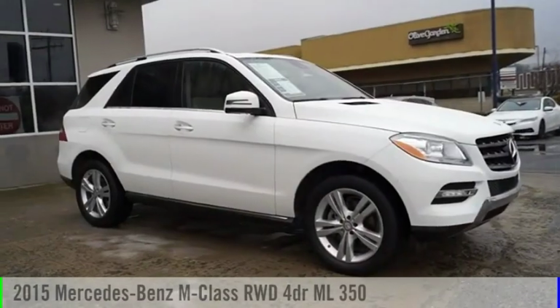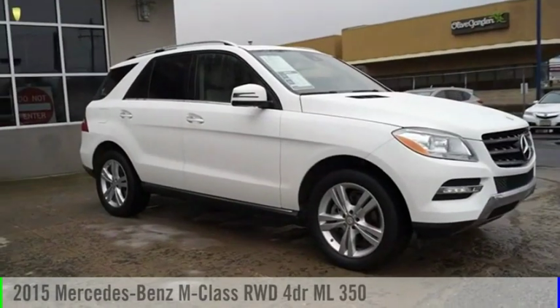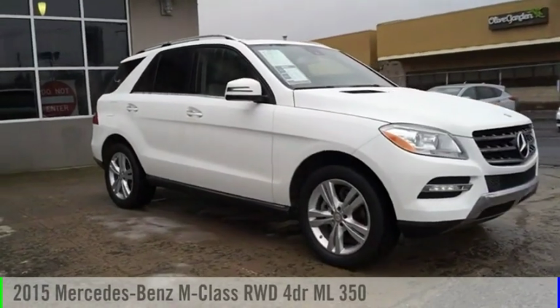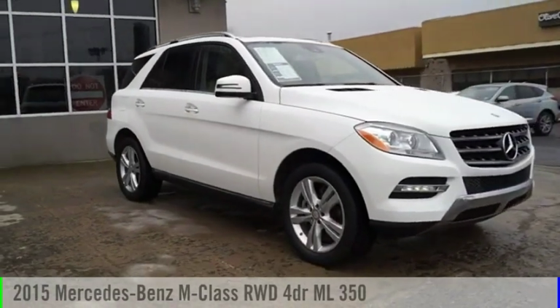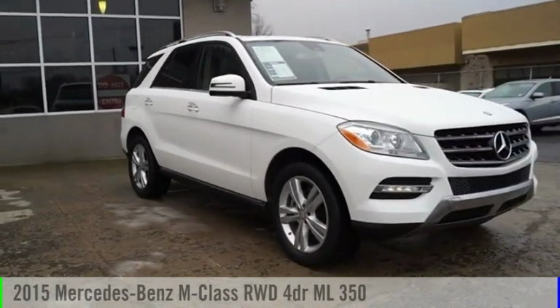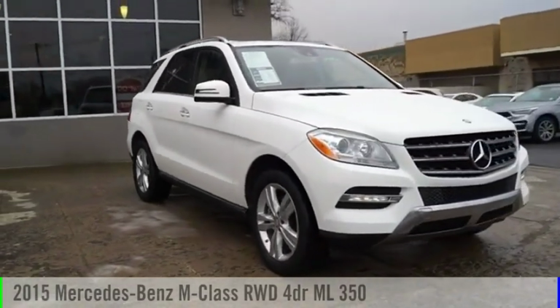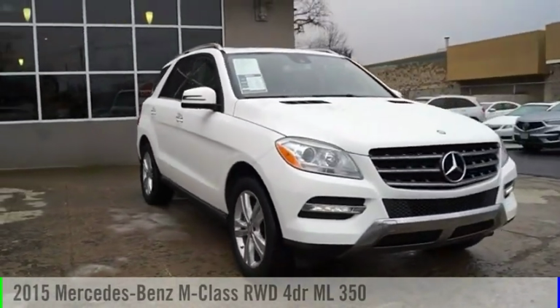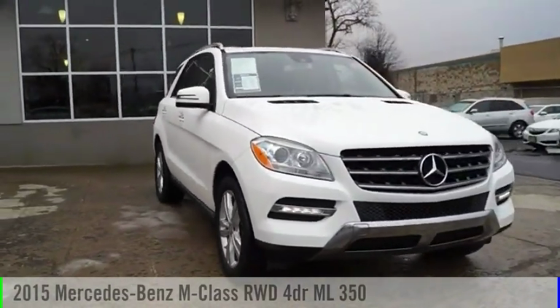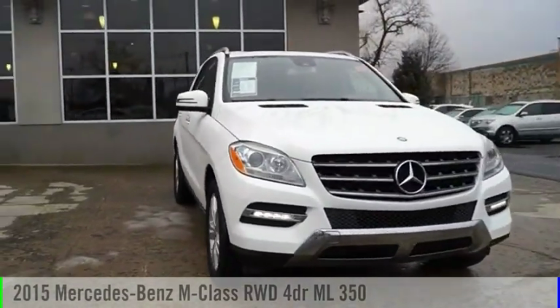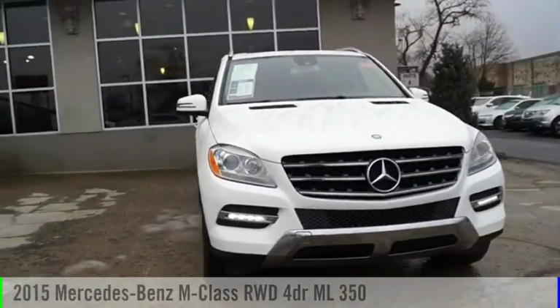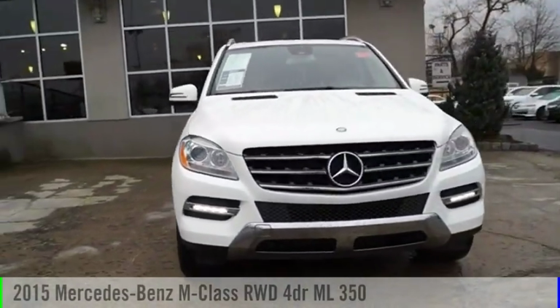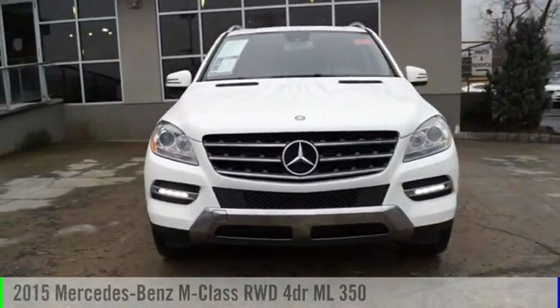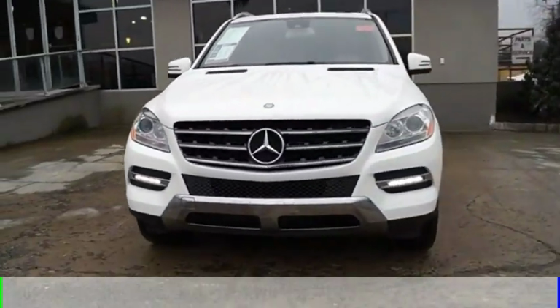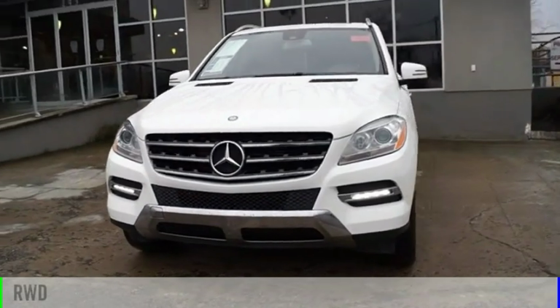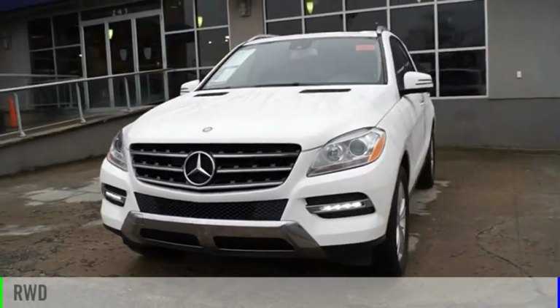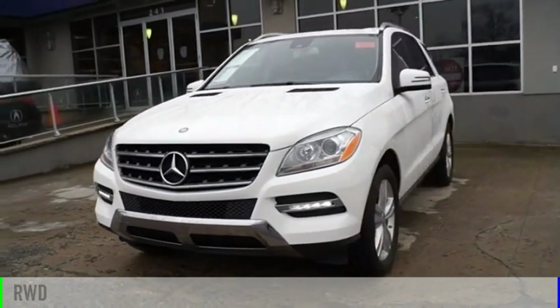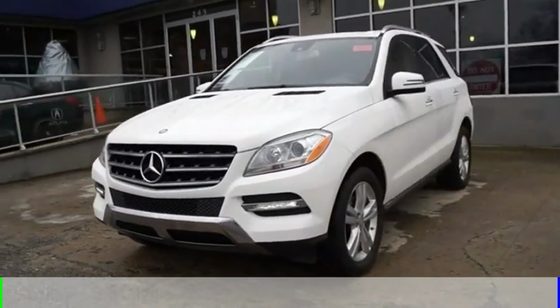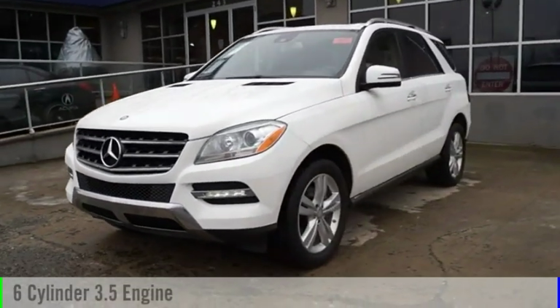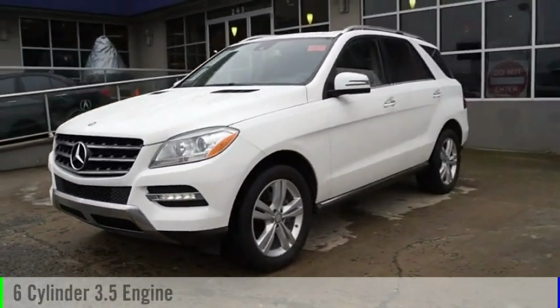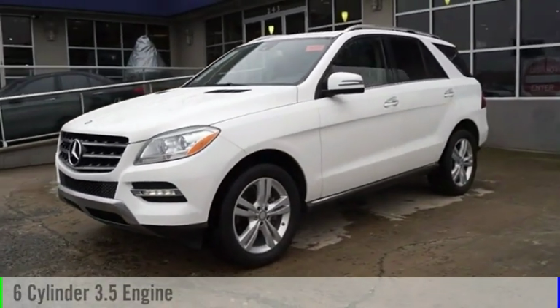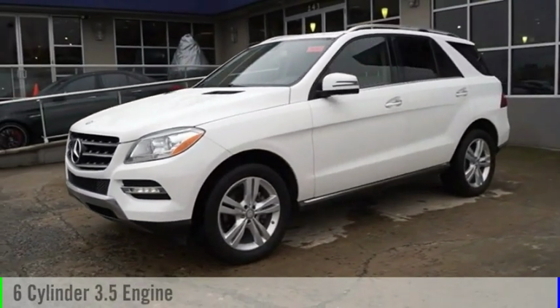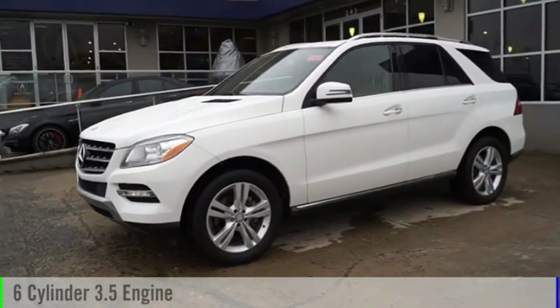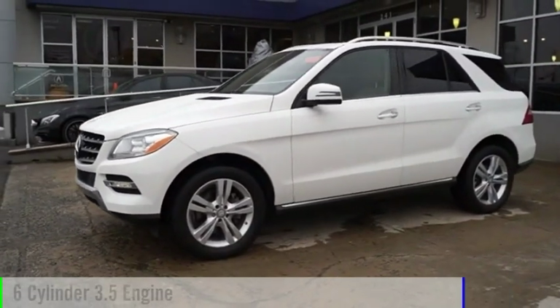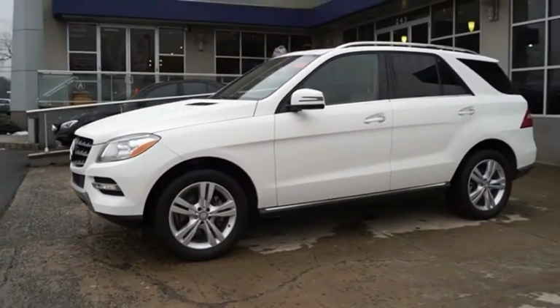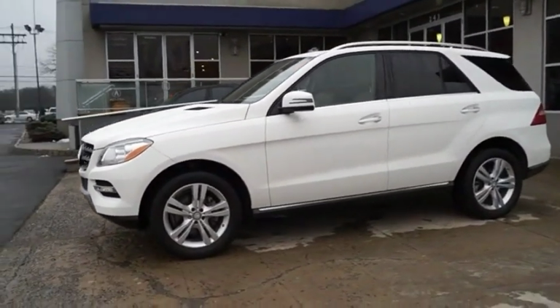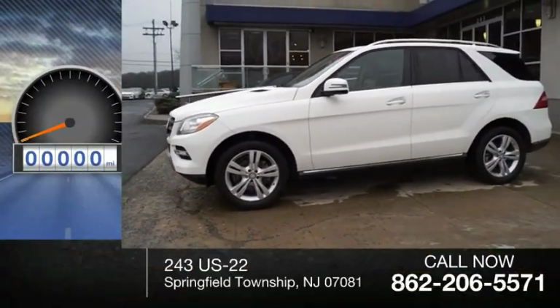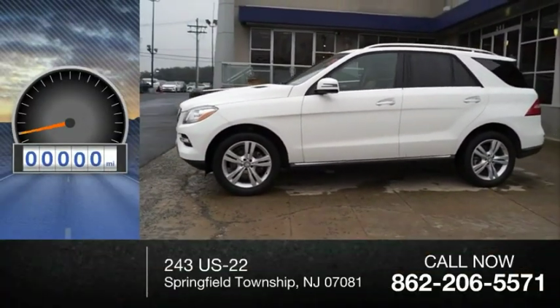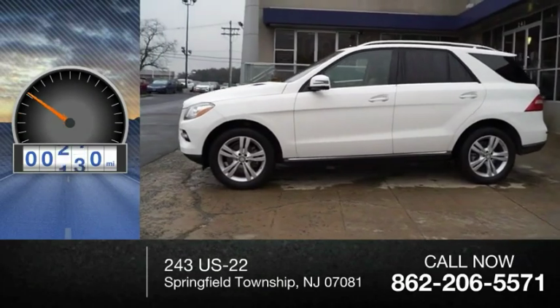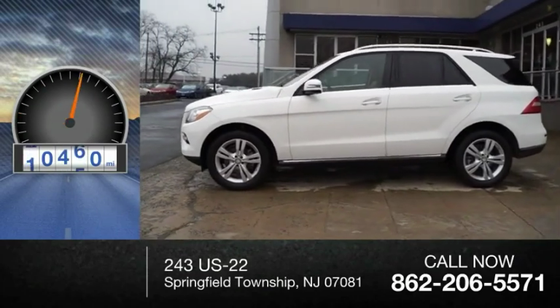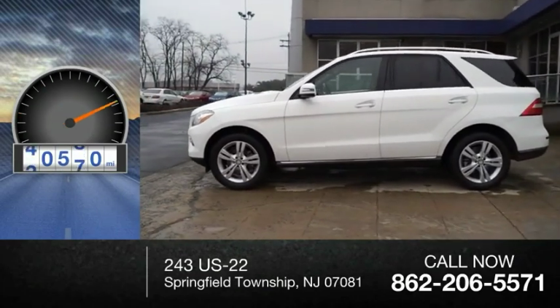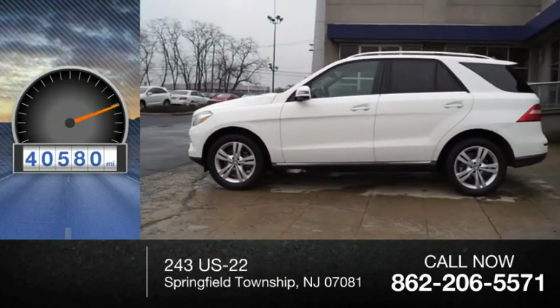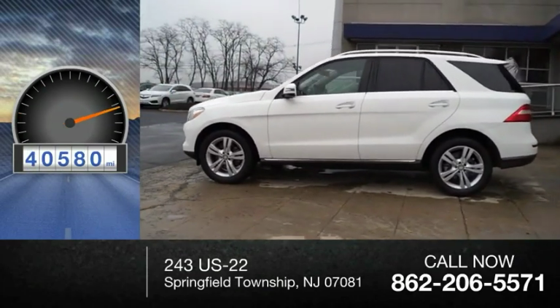Come test drive the 2015 M-Class. This vehicle is powered by a rear-wheel drive, 6-cylinder, 3.5-liter engine. This vehicle has less than 45,000 miles.